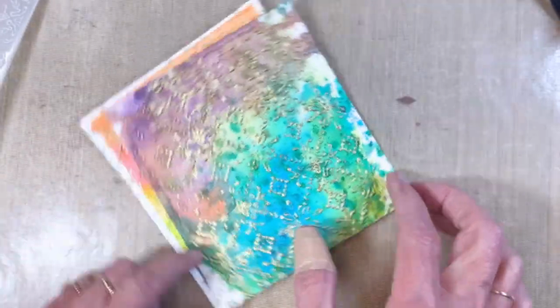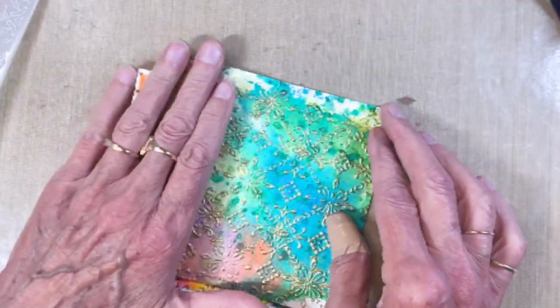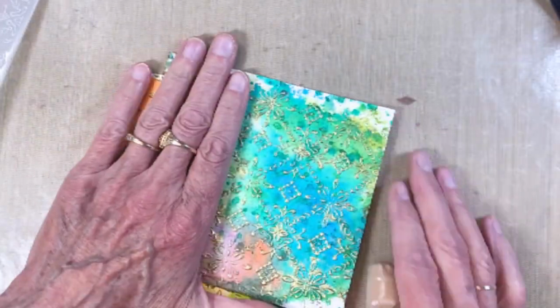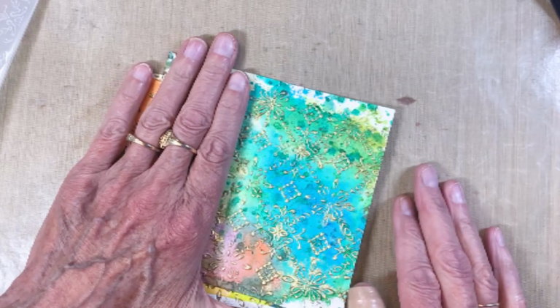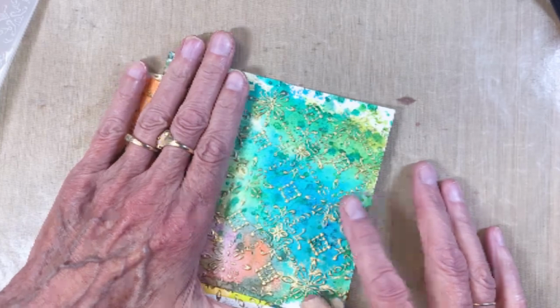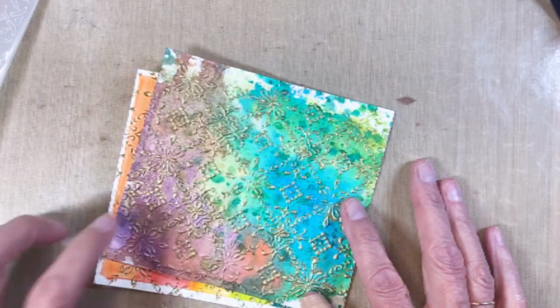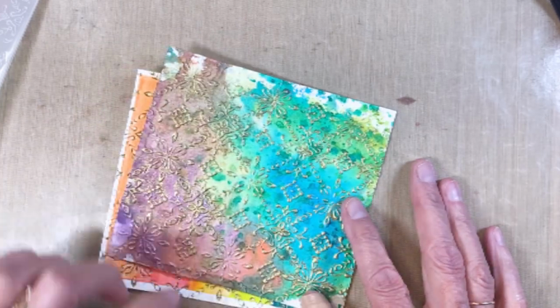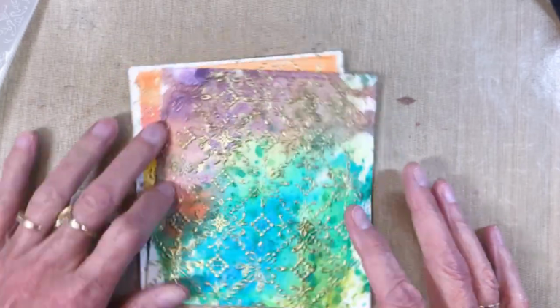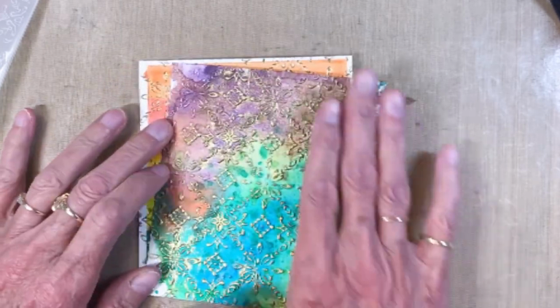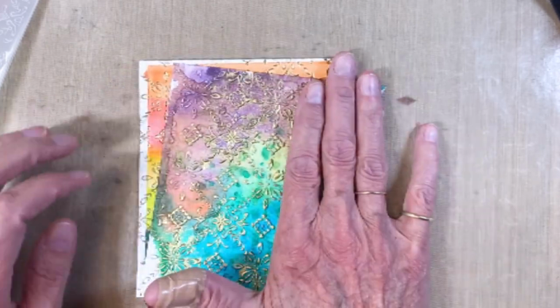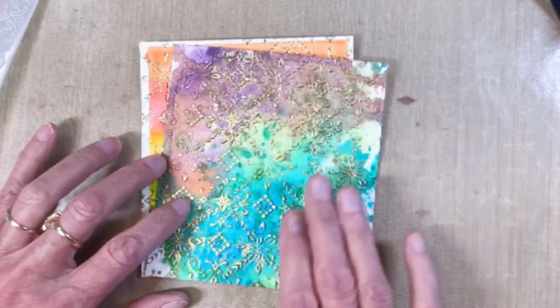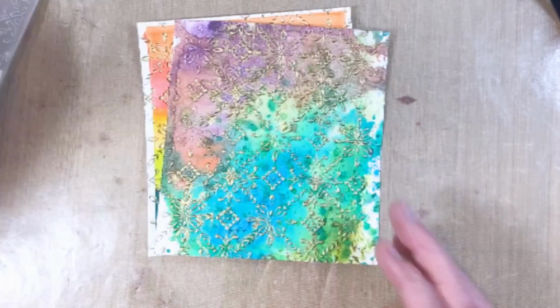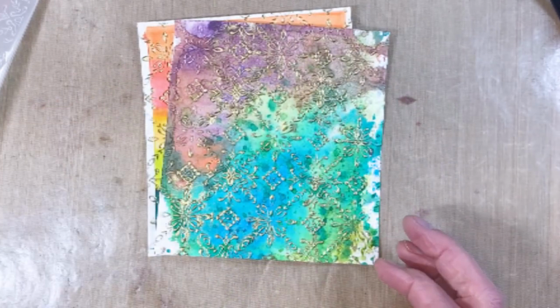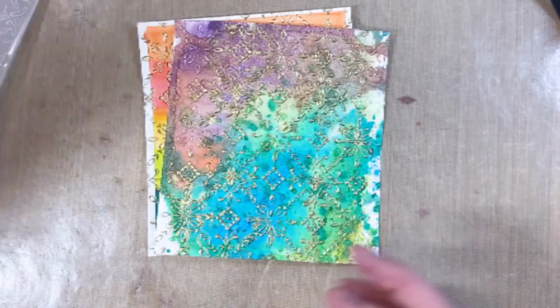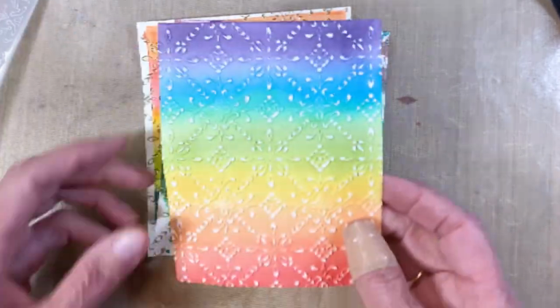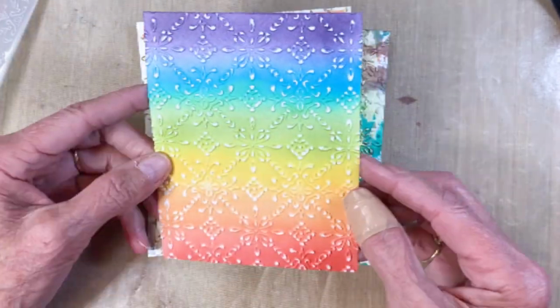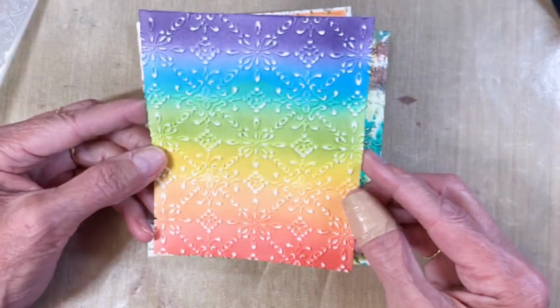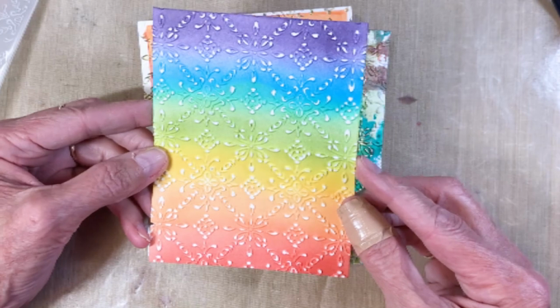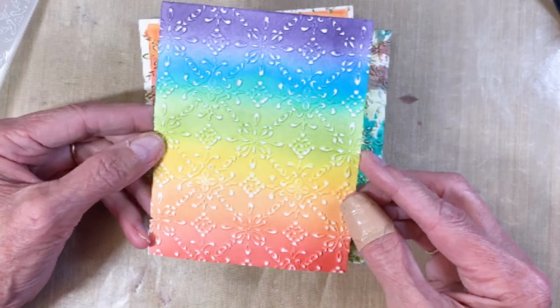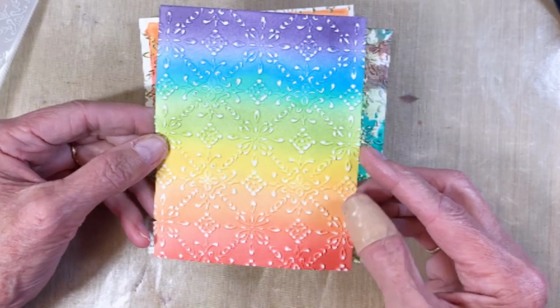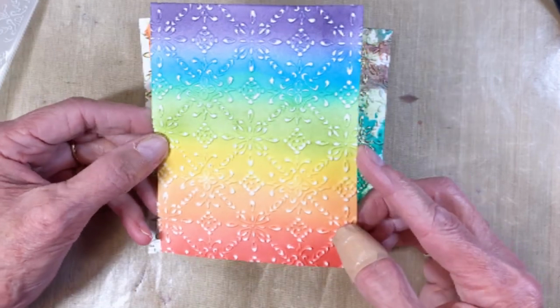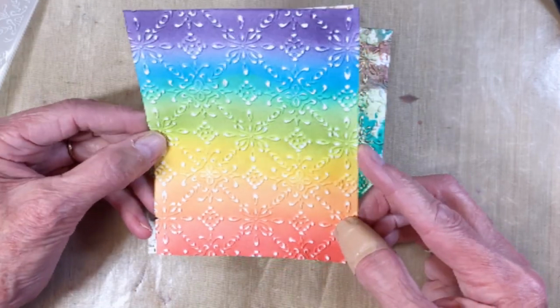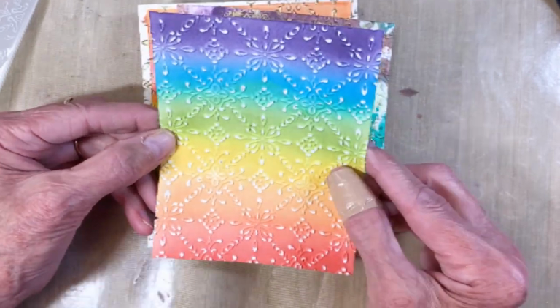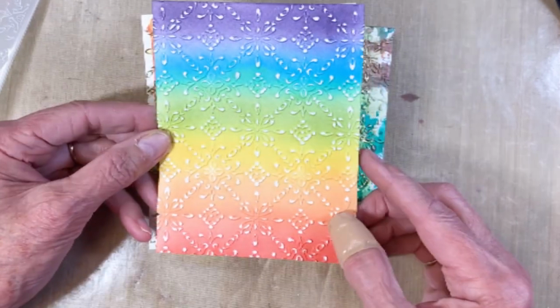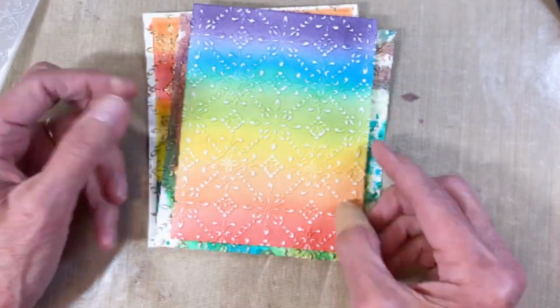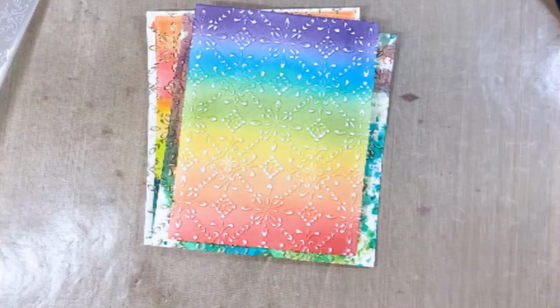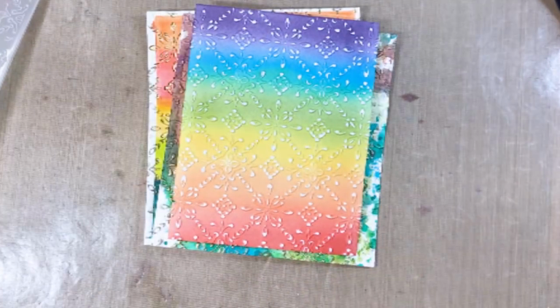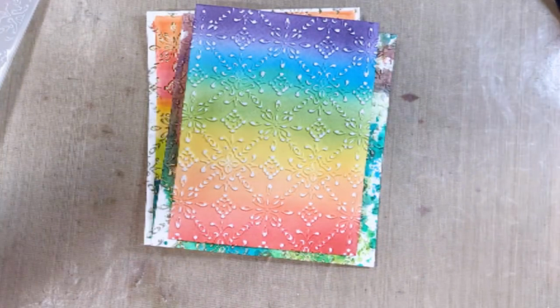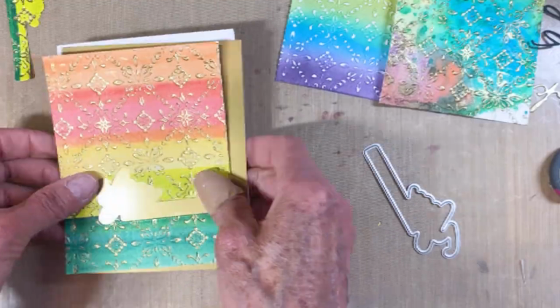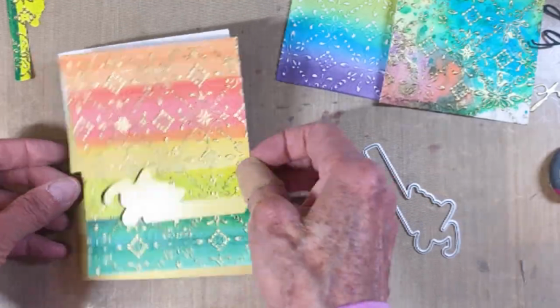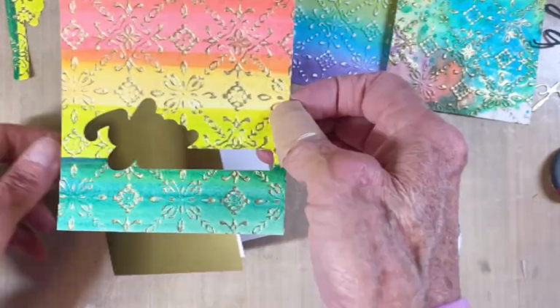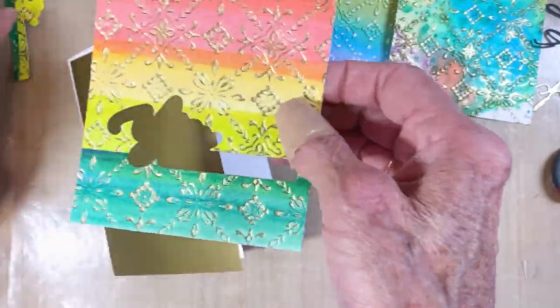There is that ink-smushed one — I'll be trimming that one to take advantage of the colors. And here is the ink blended one. So I've got three unique backgrounds.